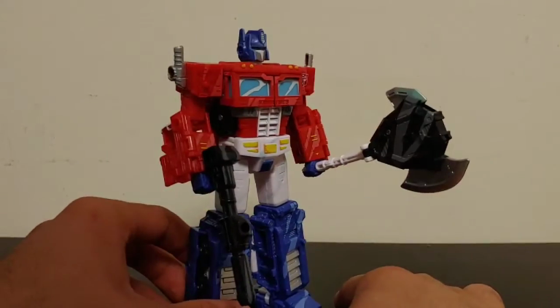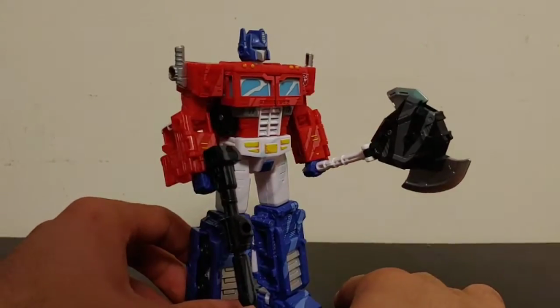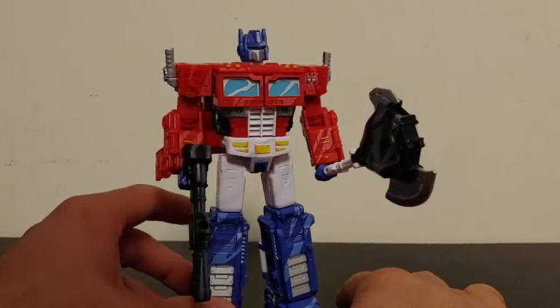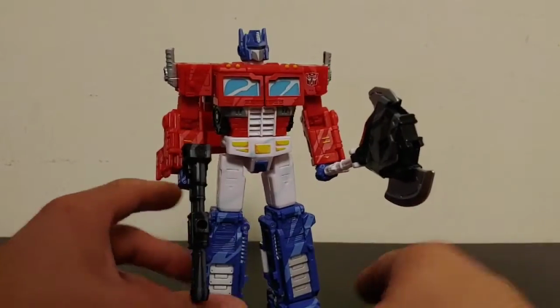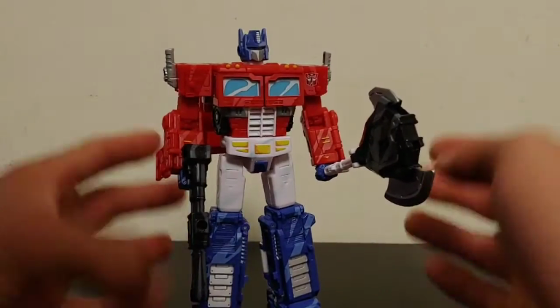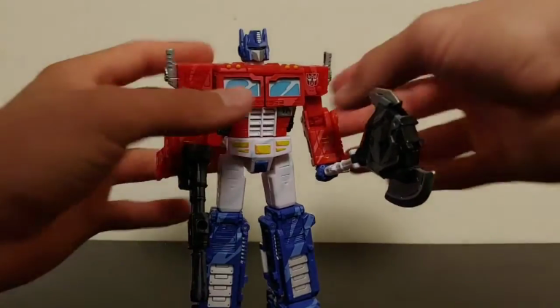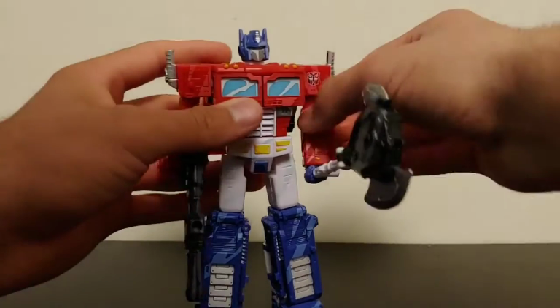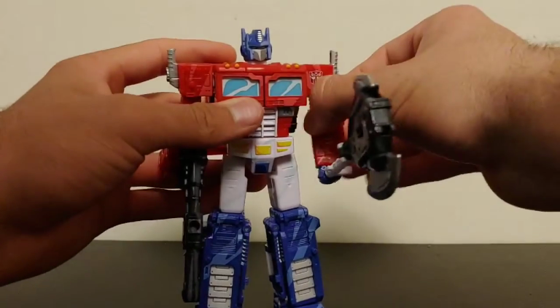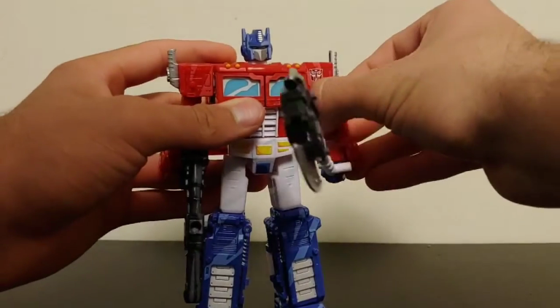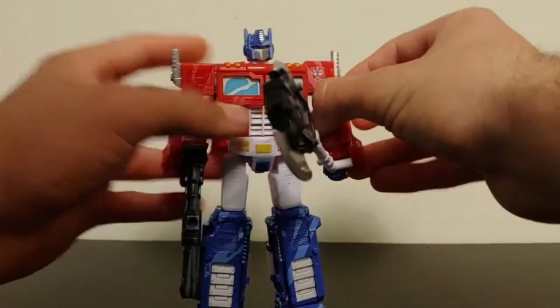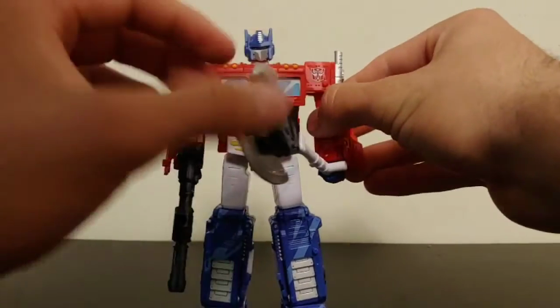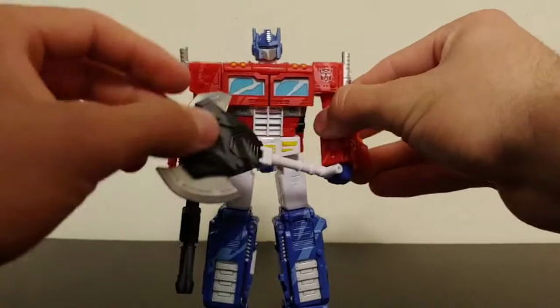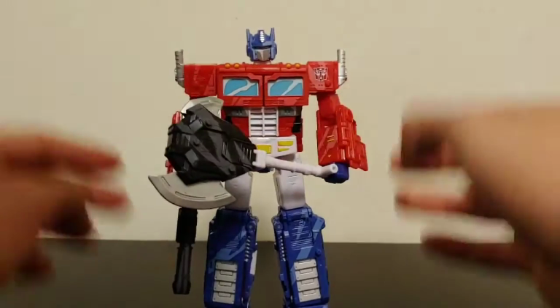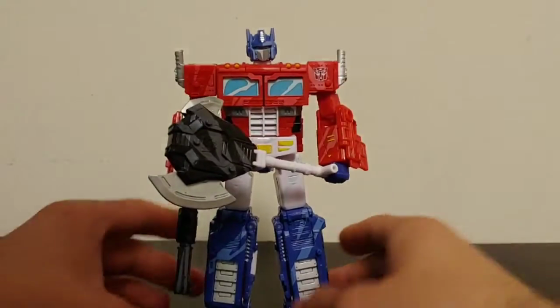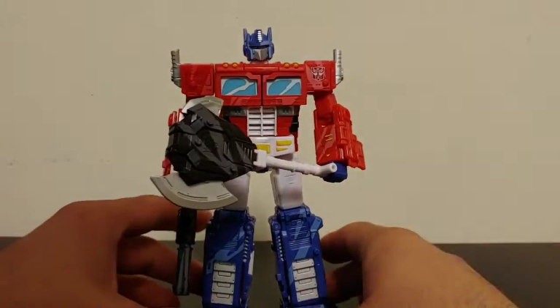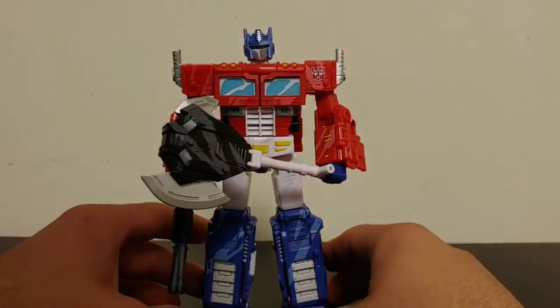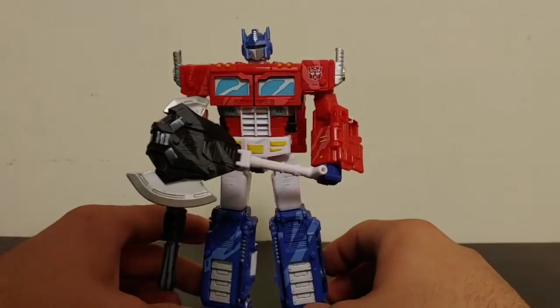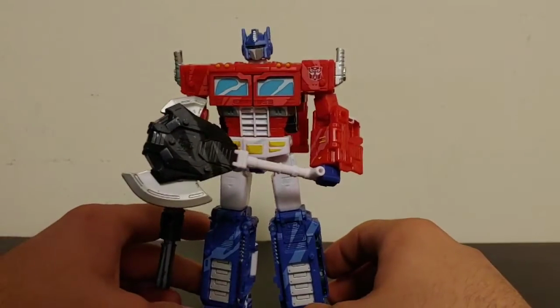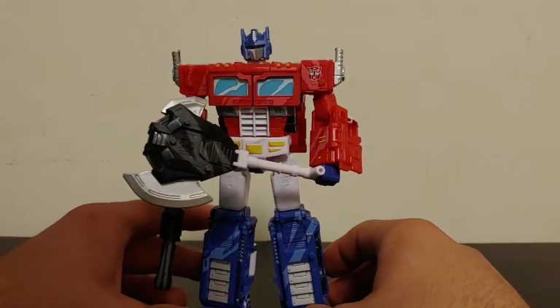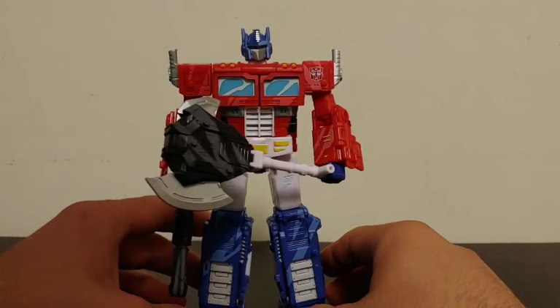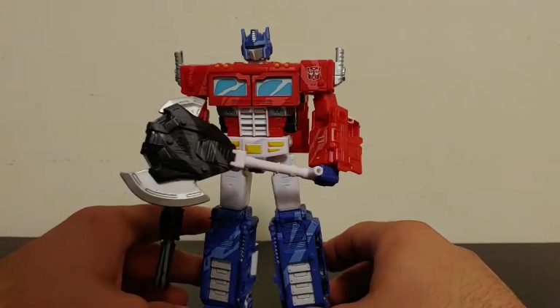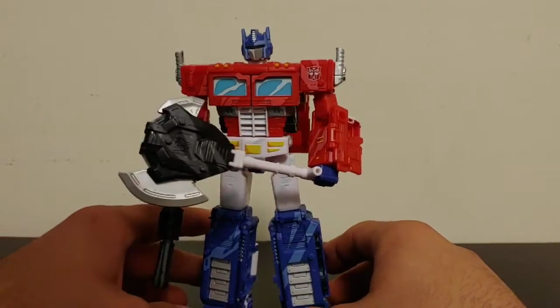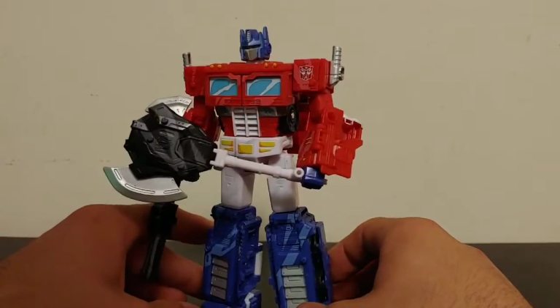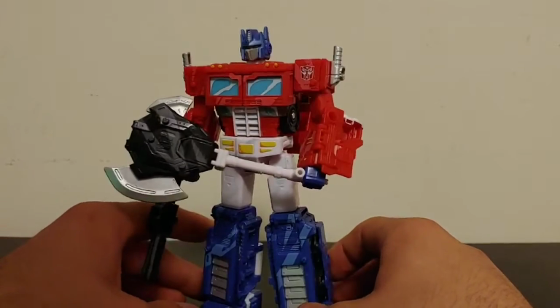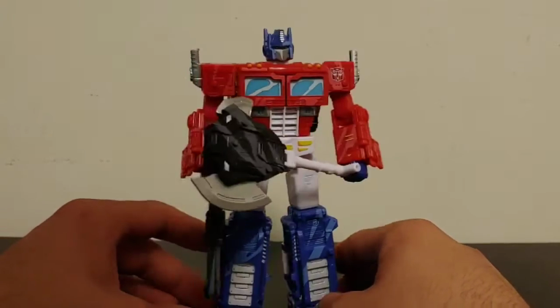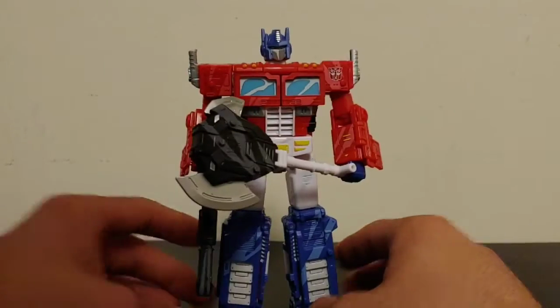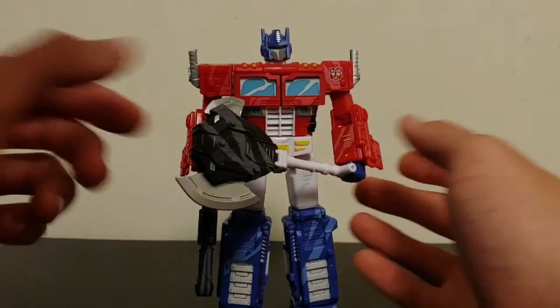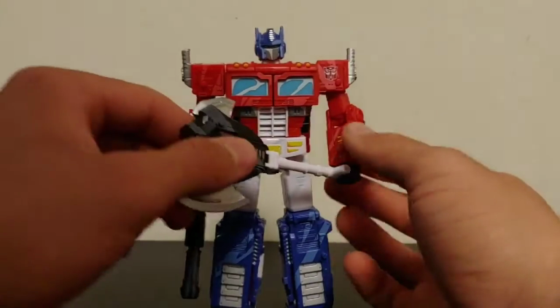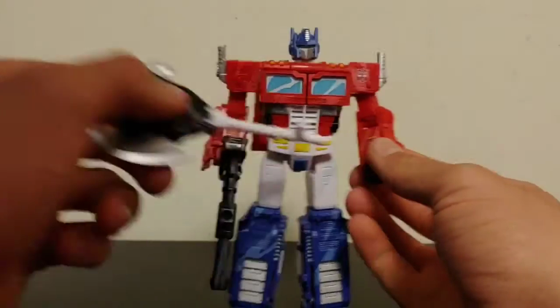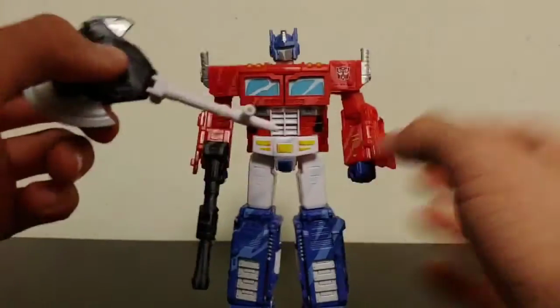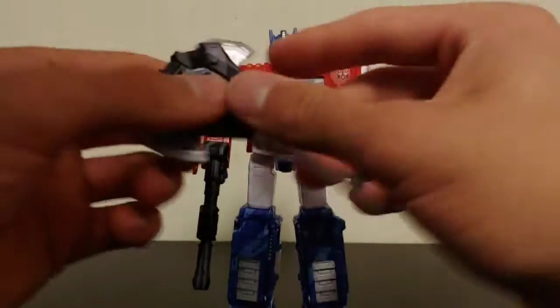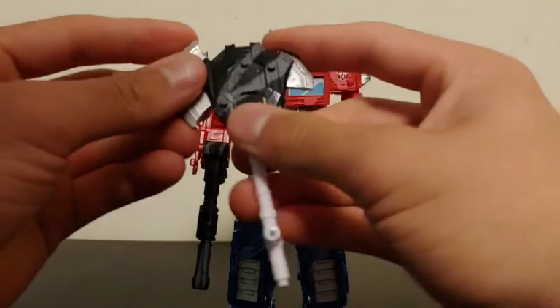But you gotta admit that looks pretty cool — that is awesome.